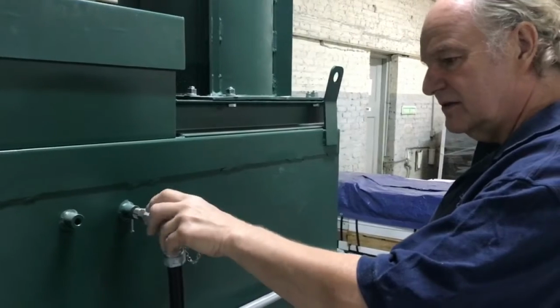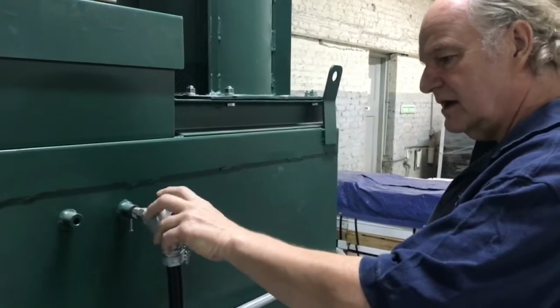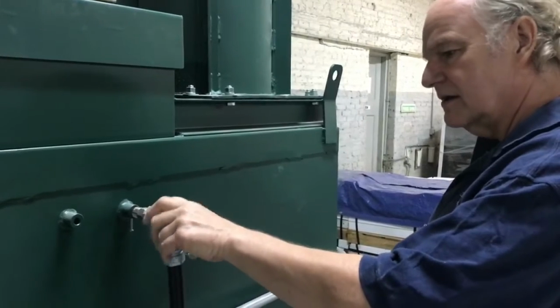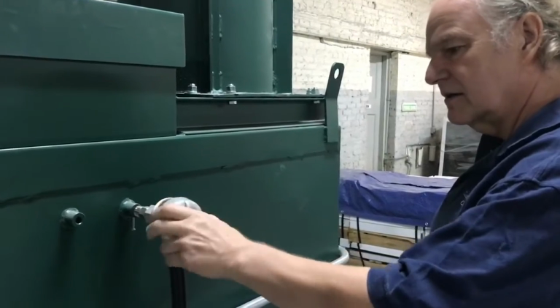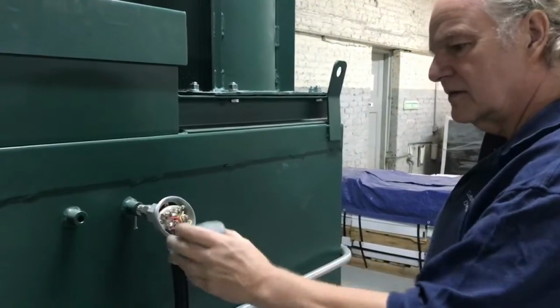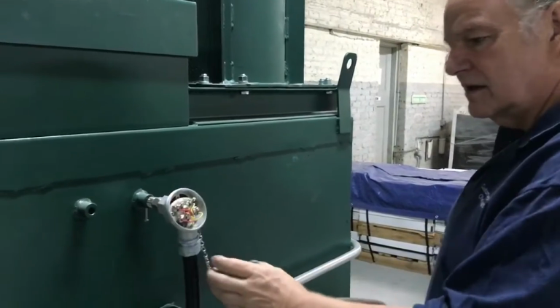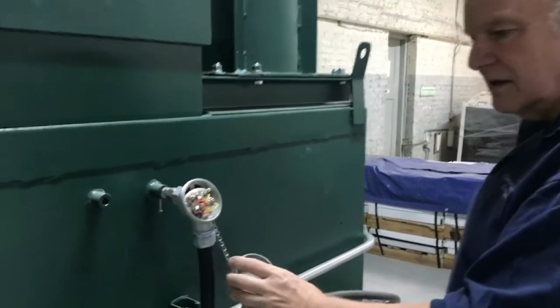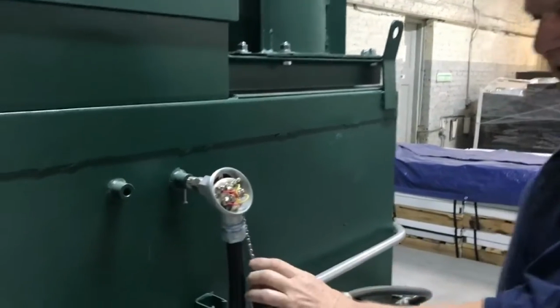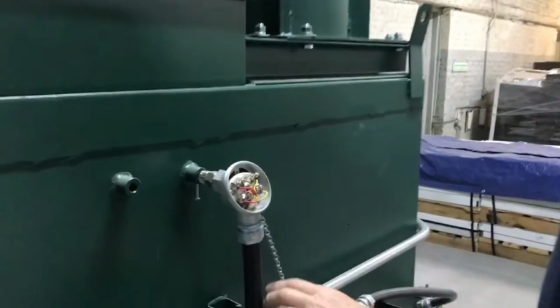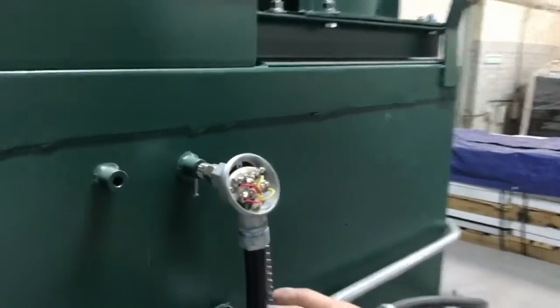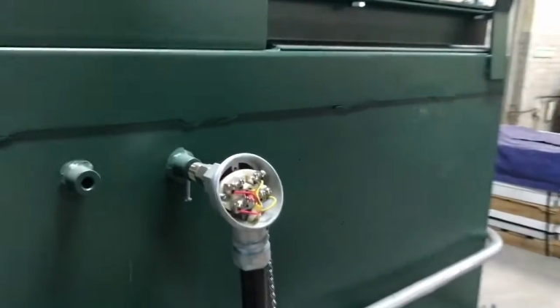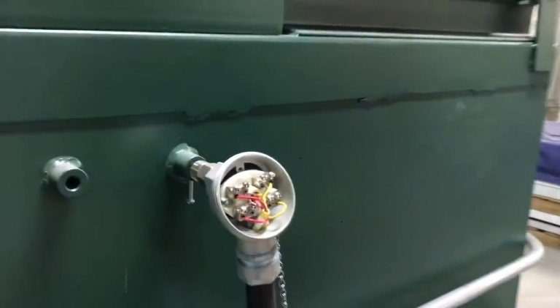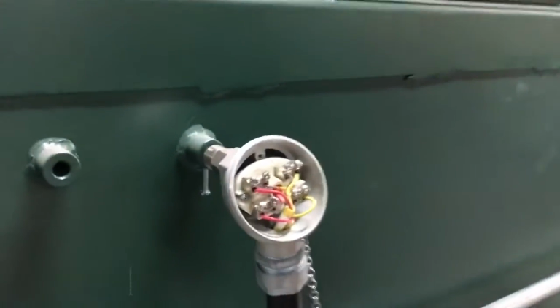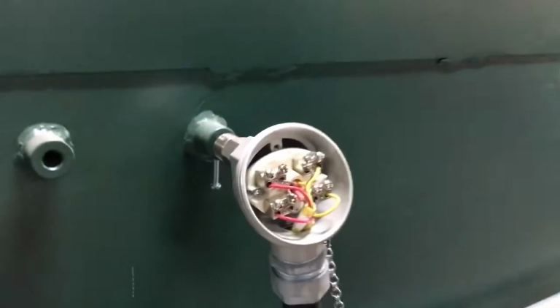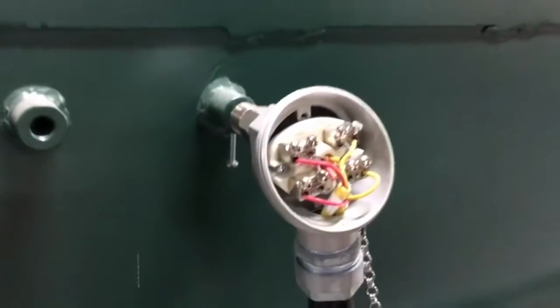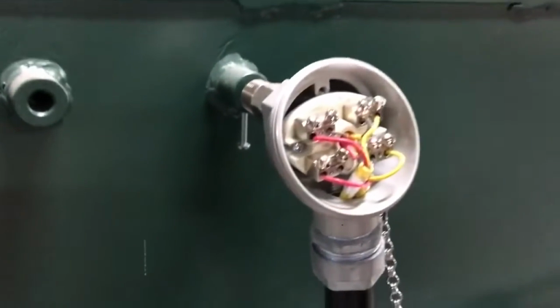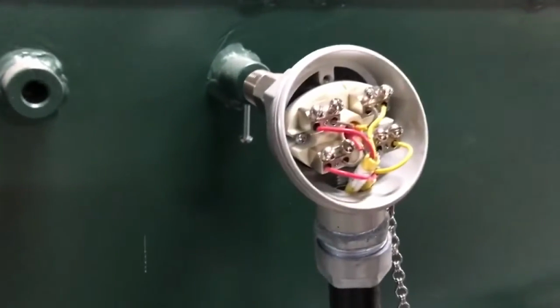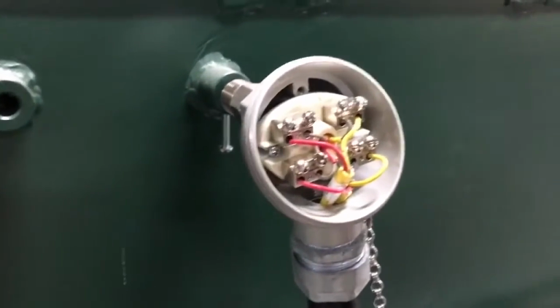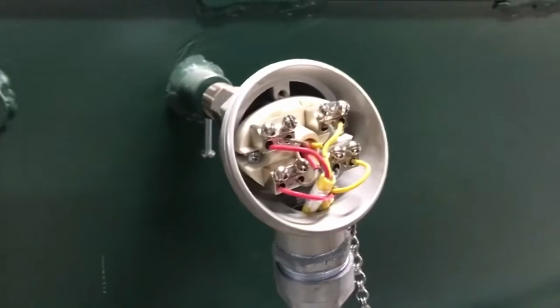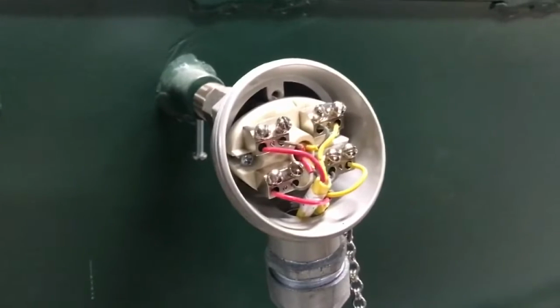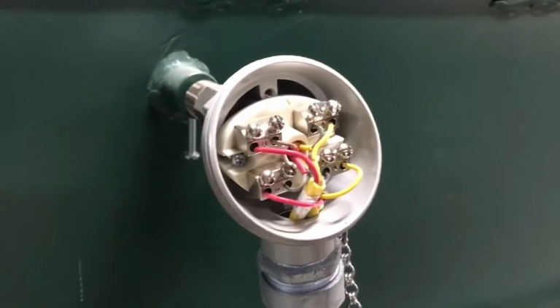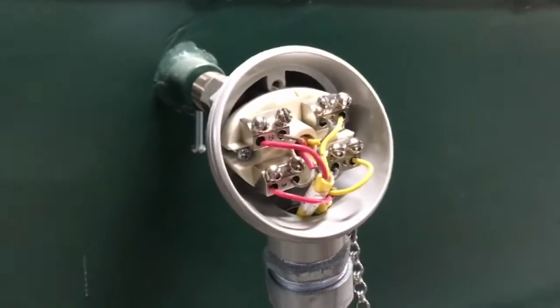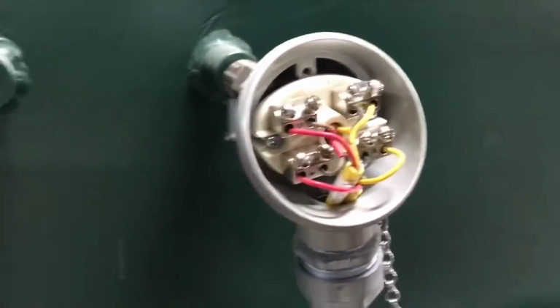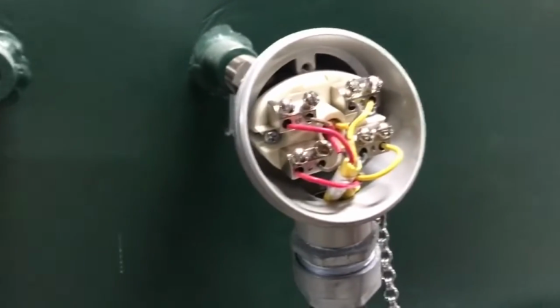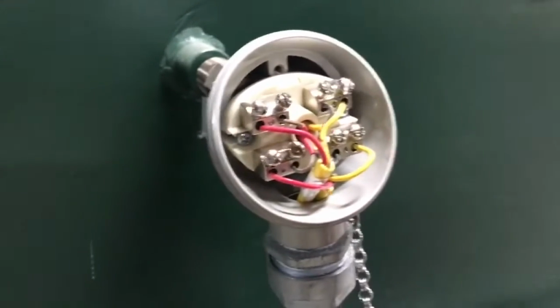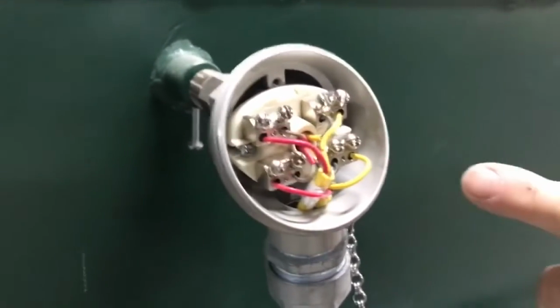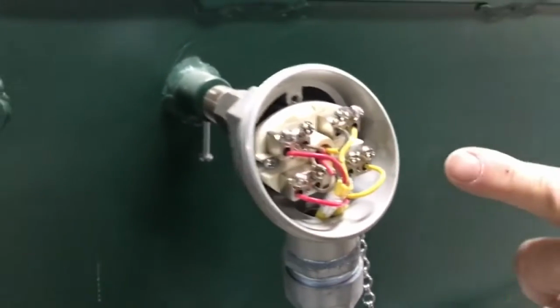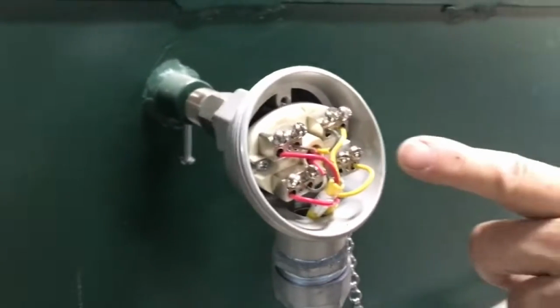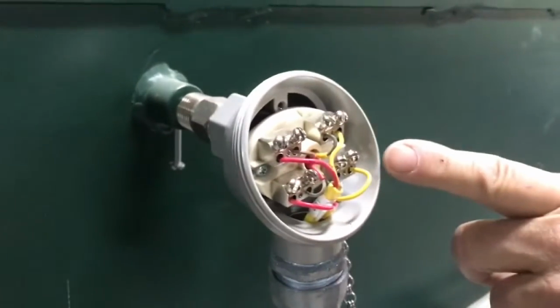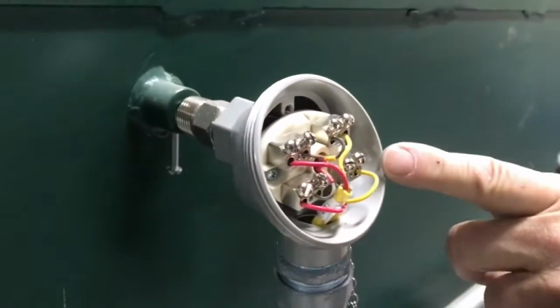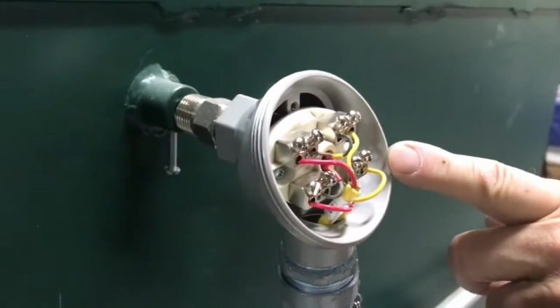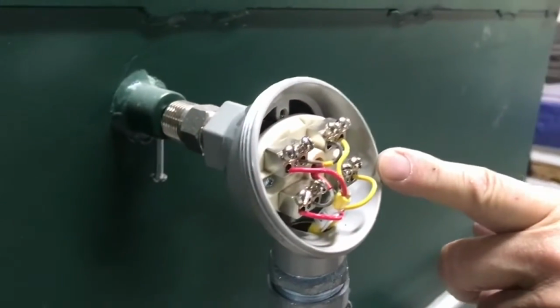Inside here, unlike some other thermocouples, it's a dual element. There are actually two temperature sensors inside here.